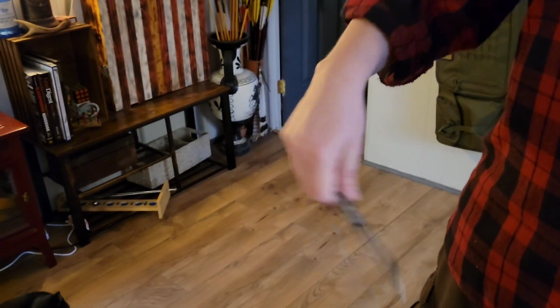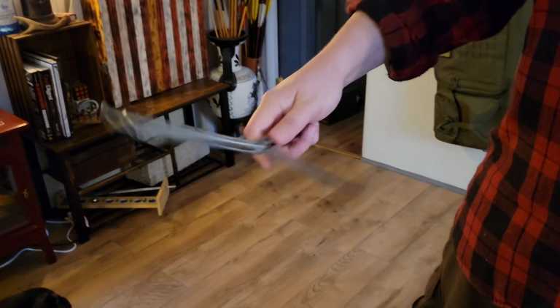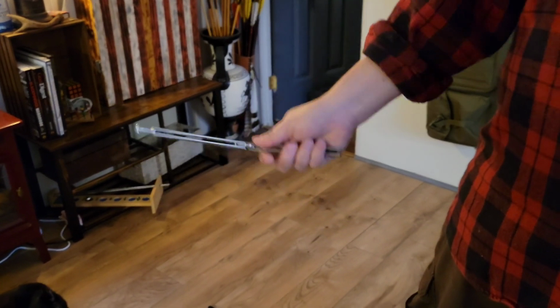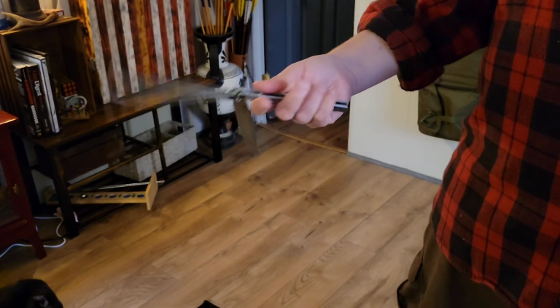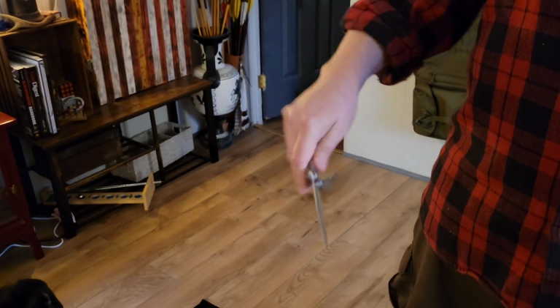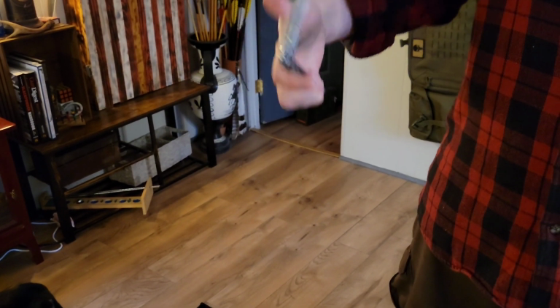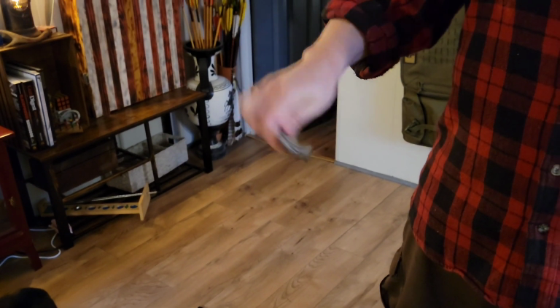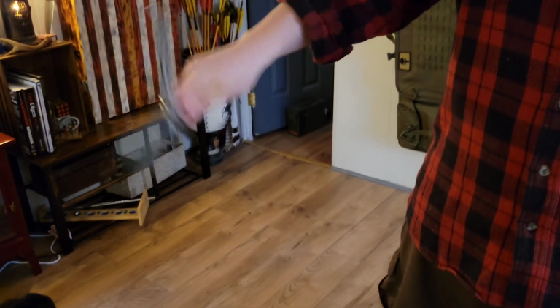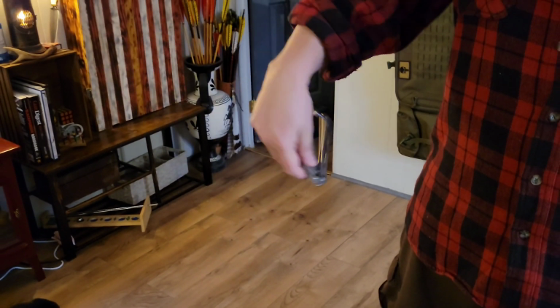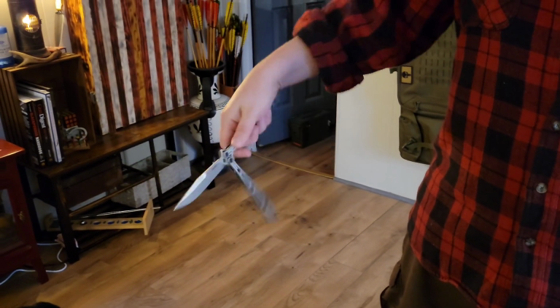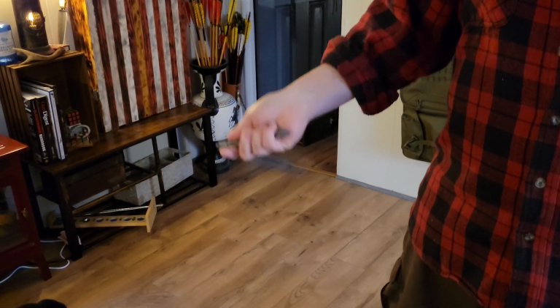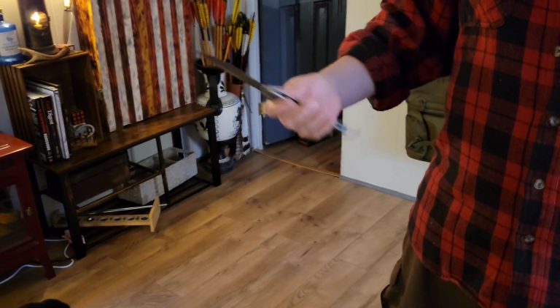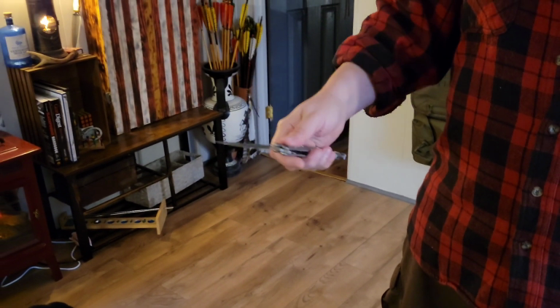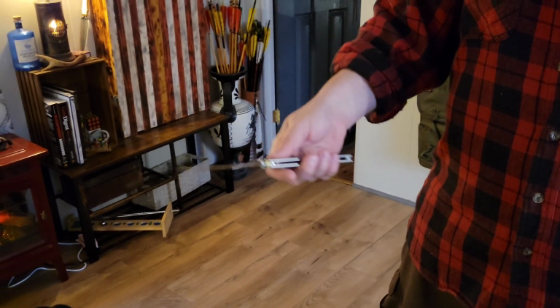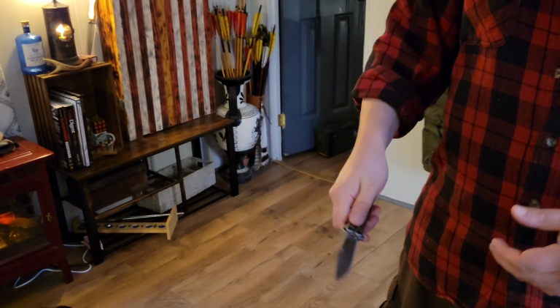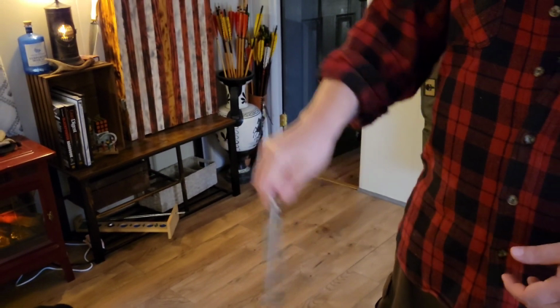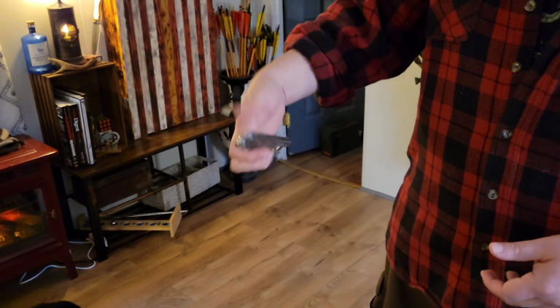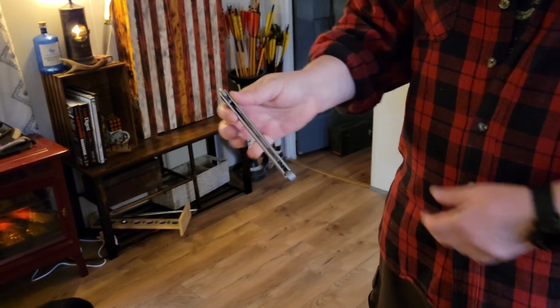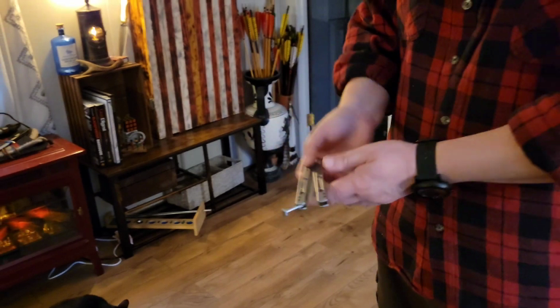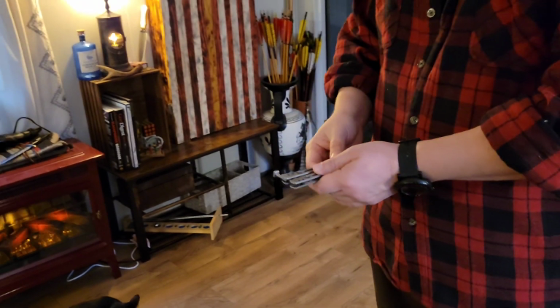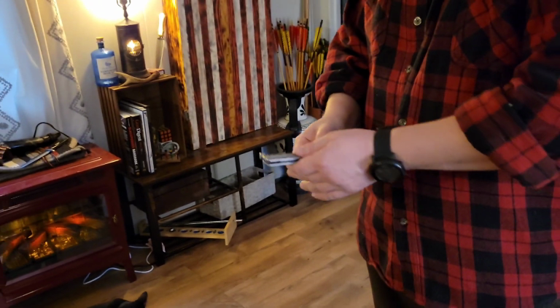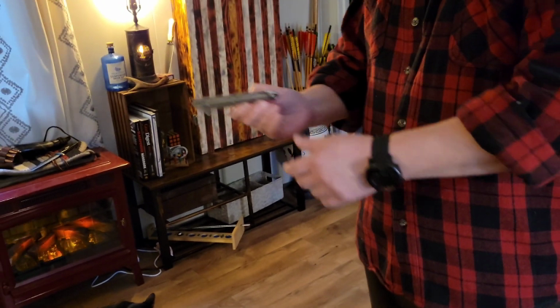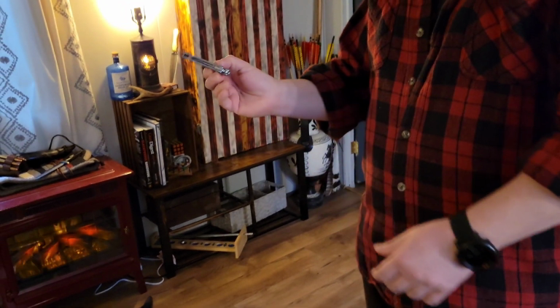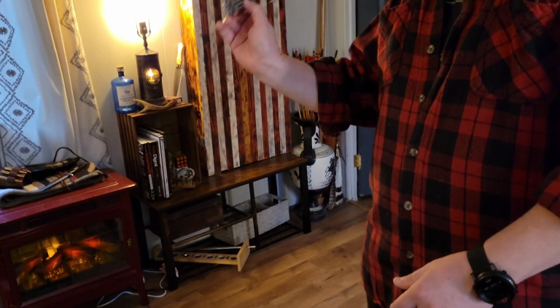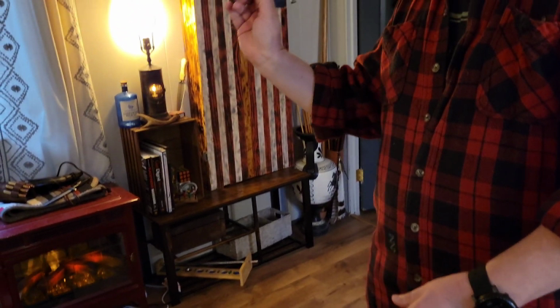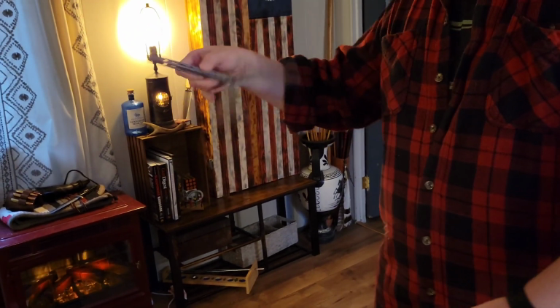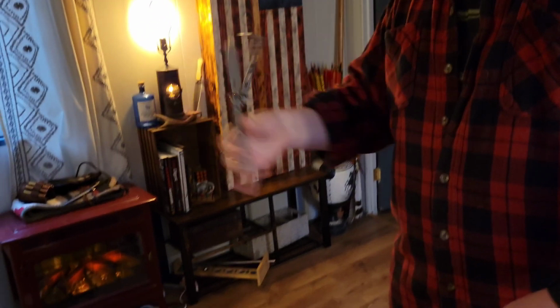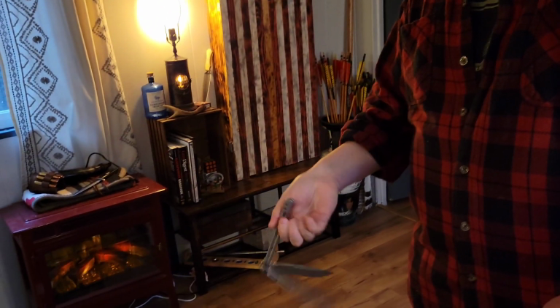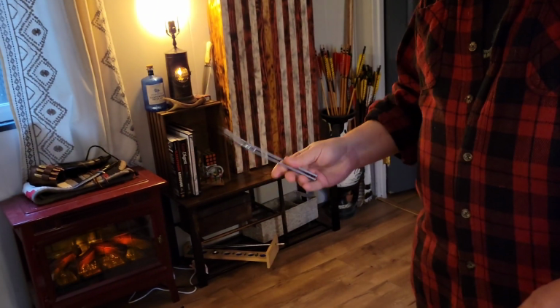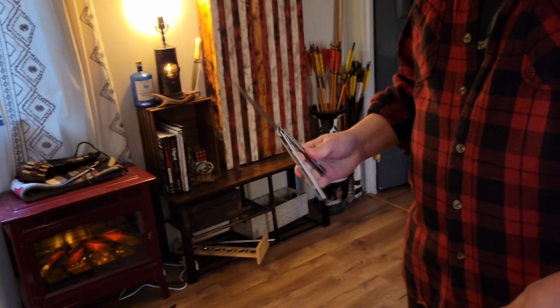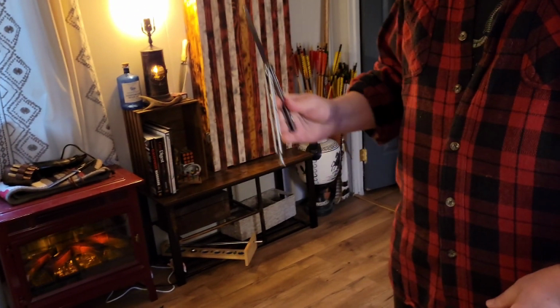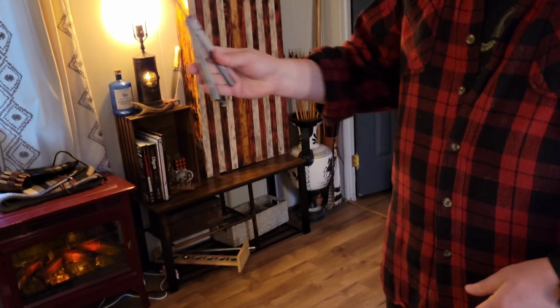It lends itself to be a nasty cutter. And it cut me really deep into my finger. I probably should have used stitches. As much as I like this, the retail on this guy is going to be right around...